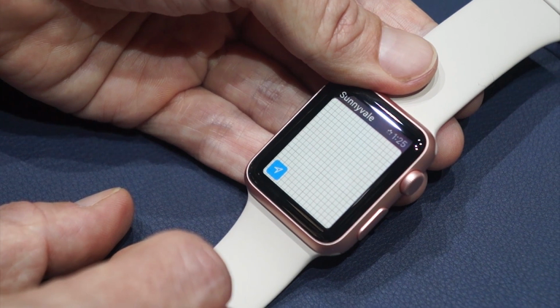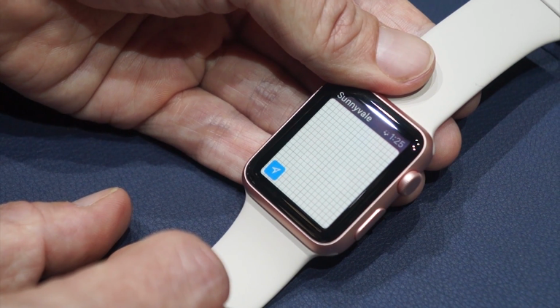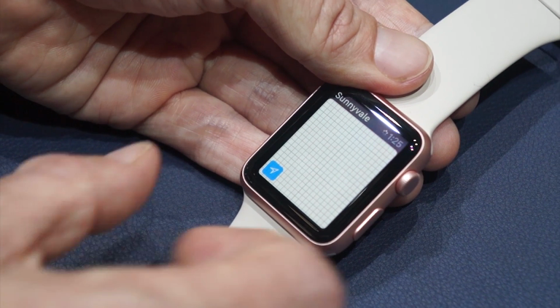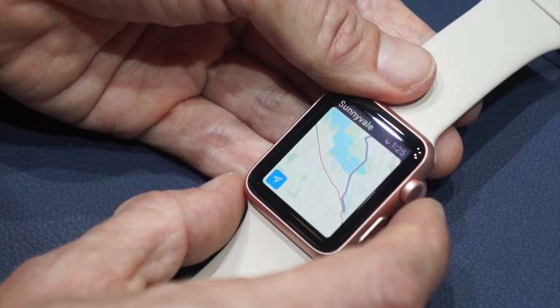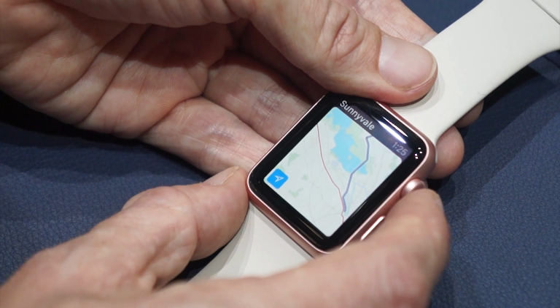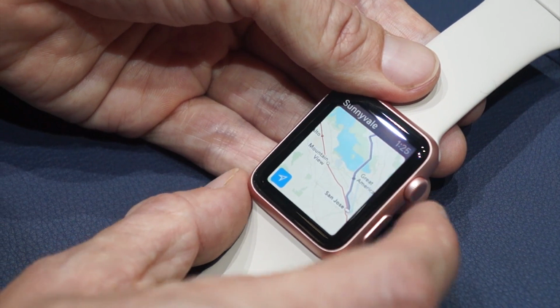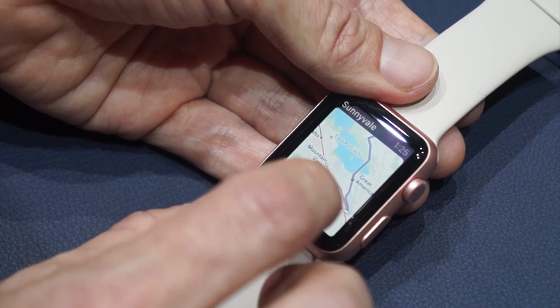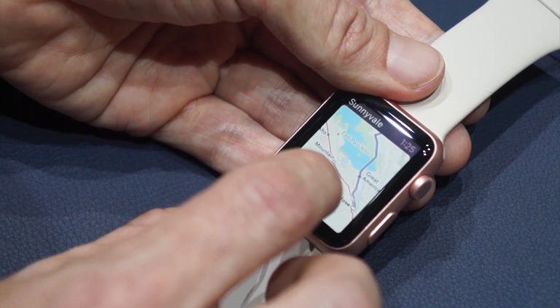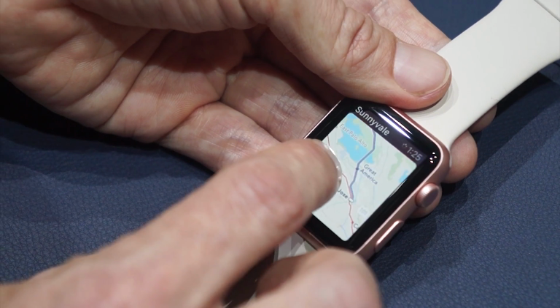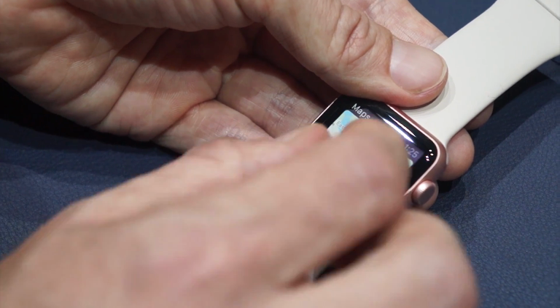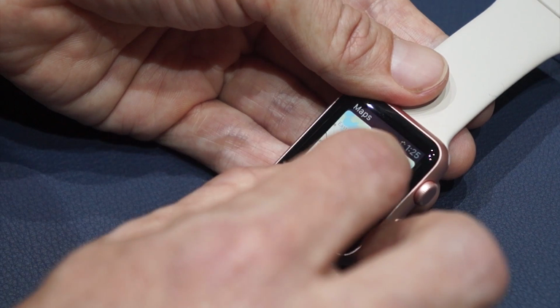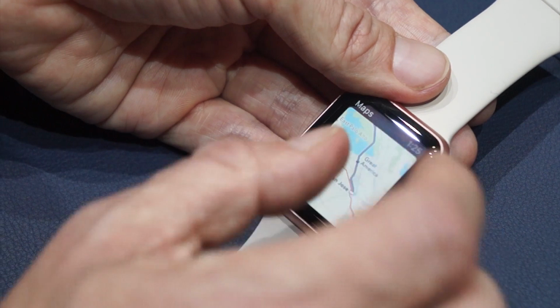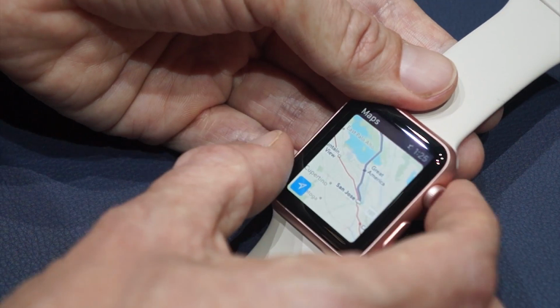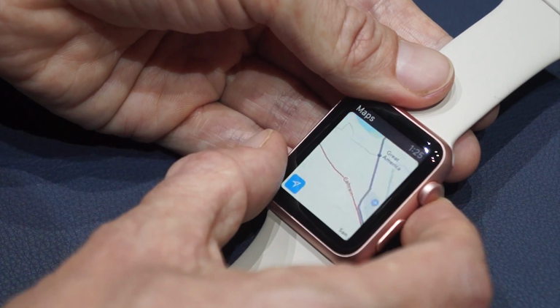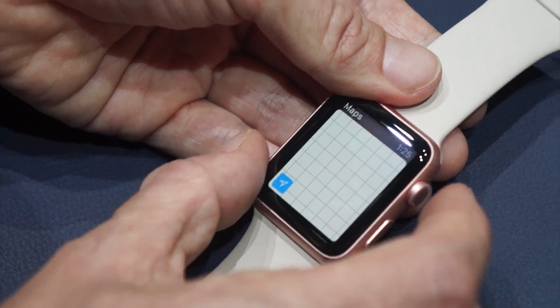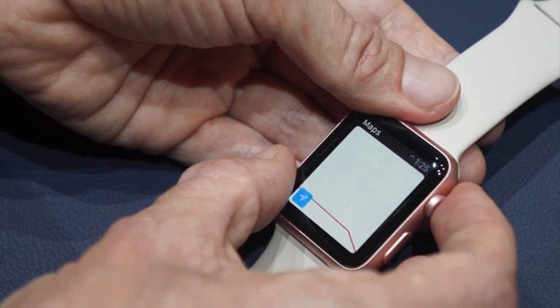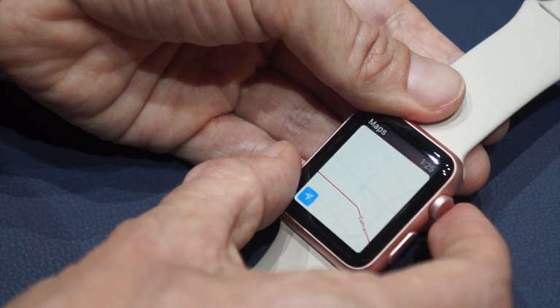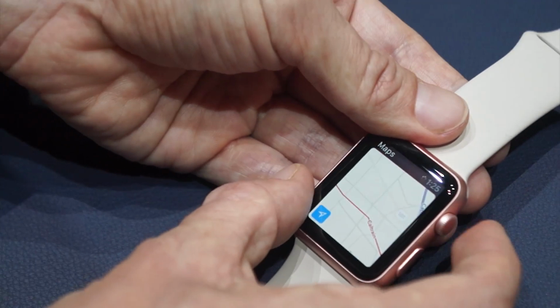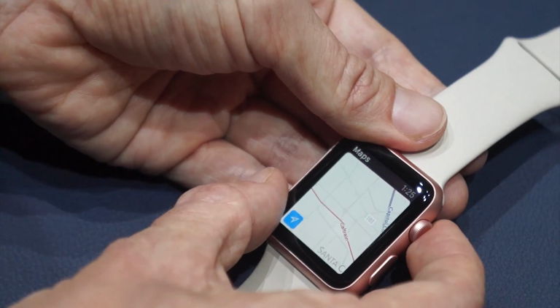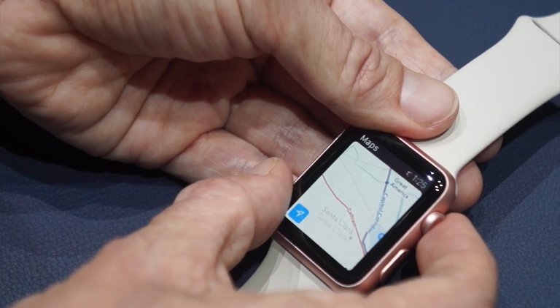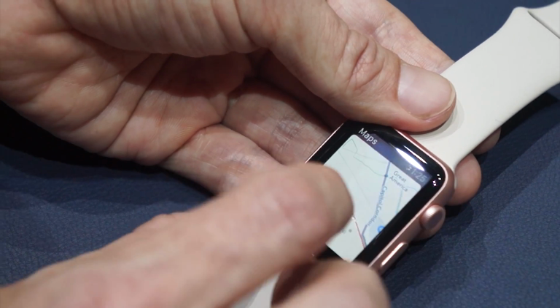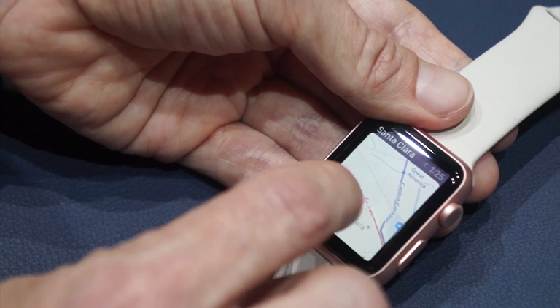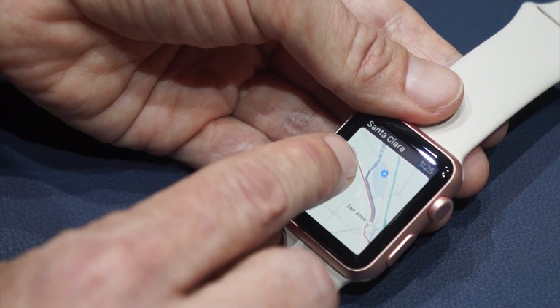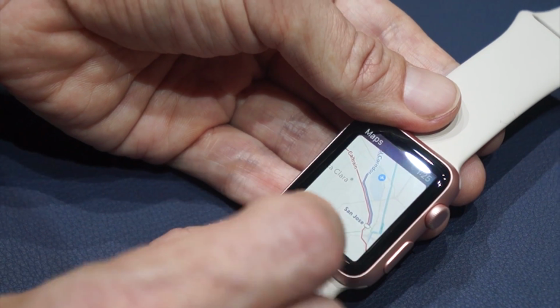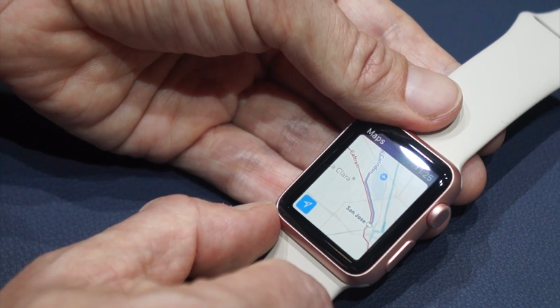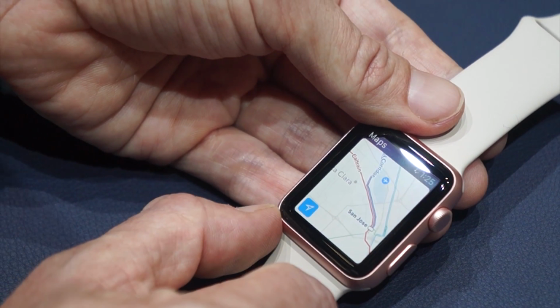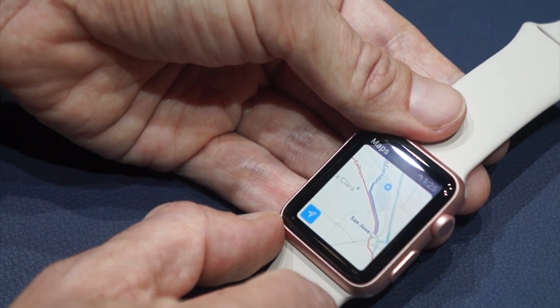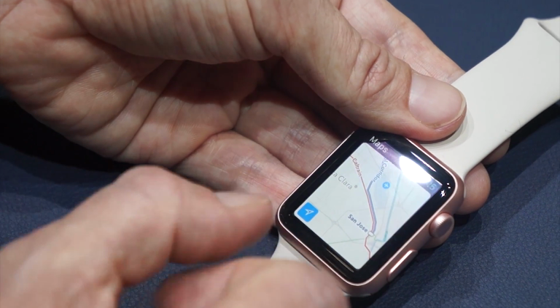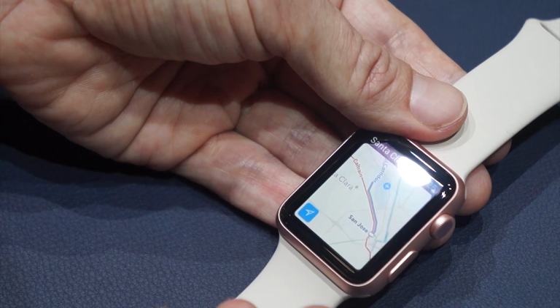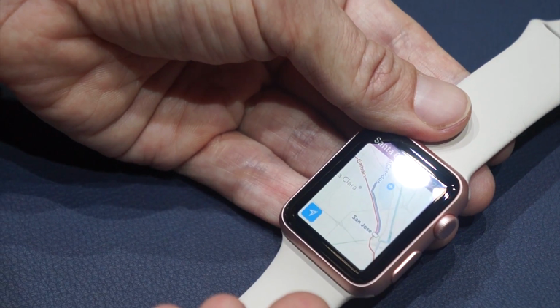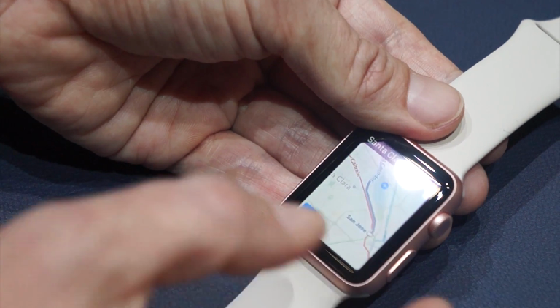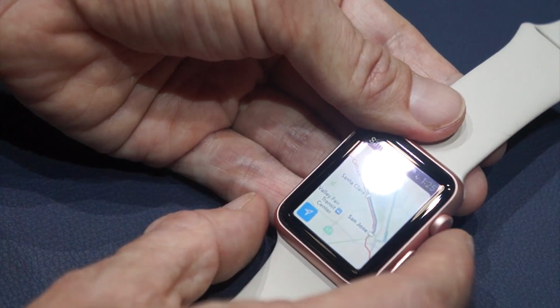We're loading the map, and you see here how Maps has this new transit mode, which is showing, for instance, Caltrain out of San Jose, and that'll give you transit directions to places.